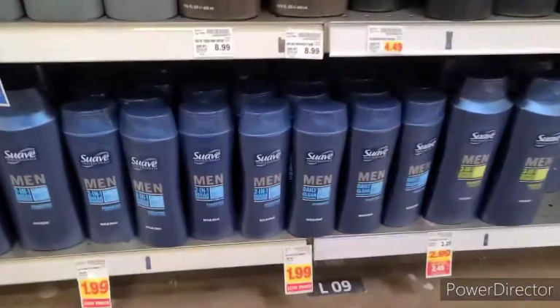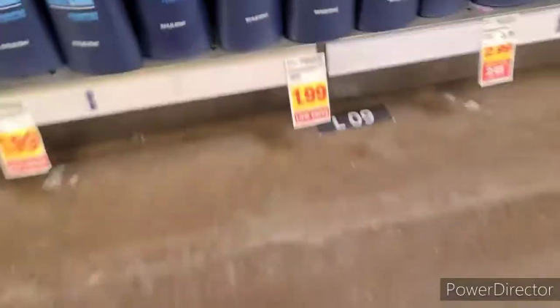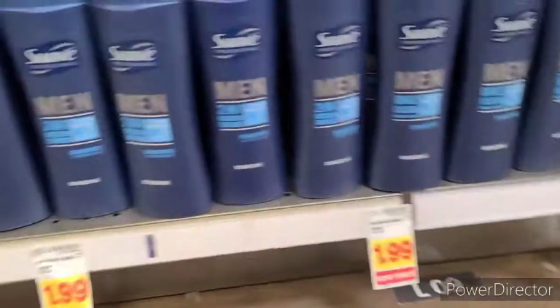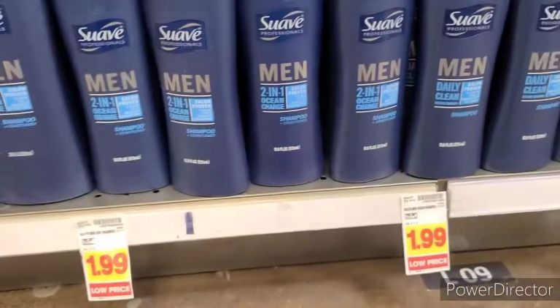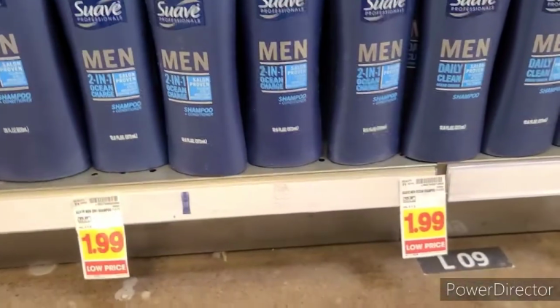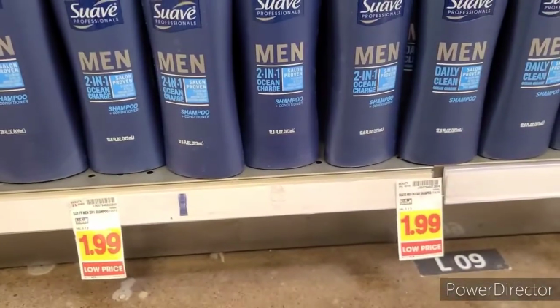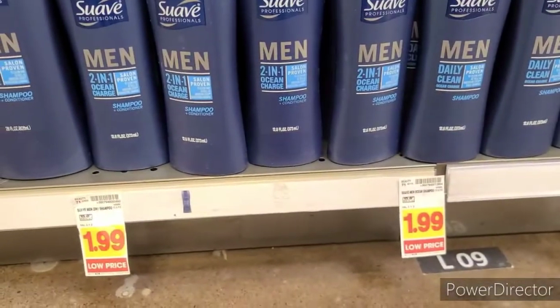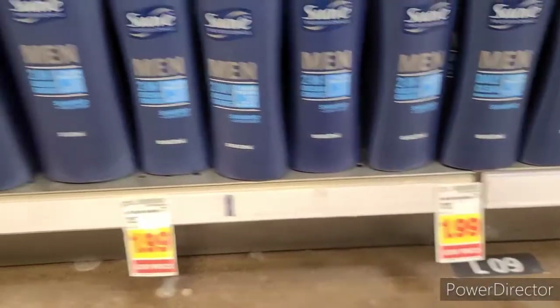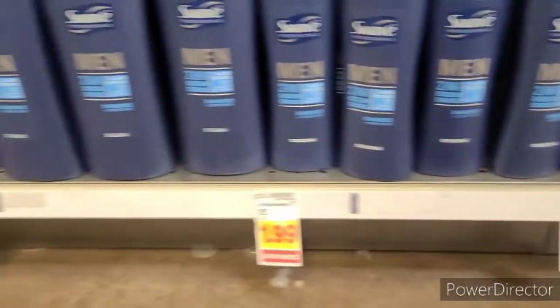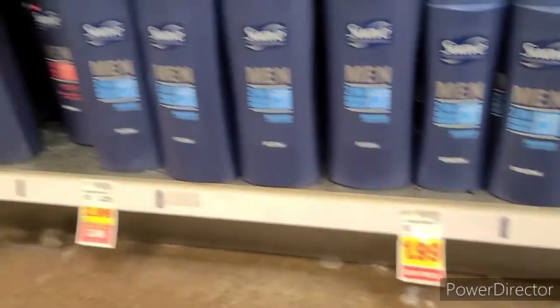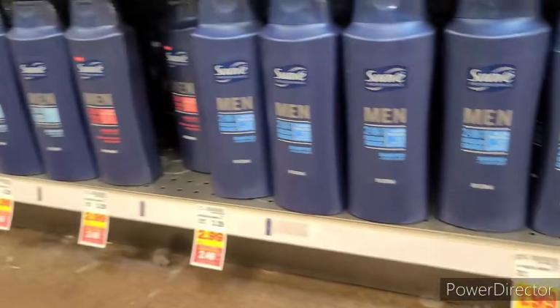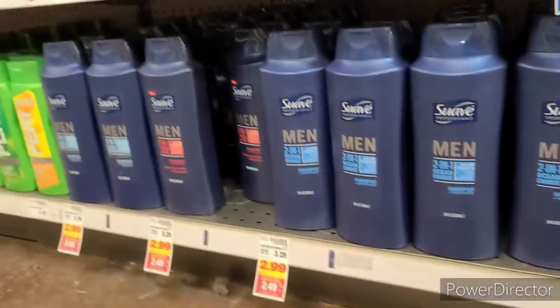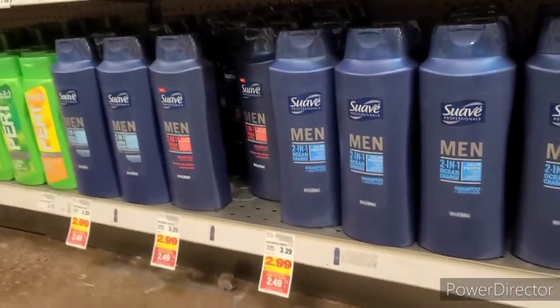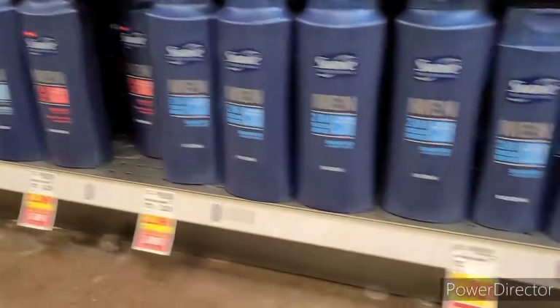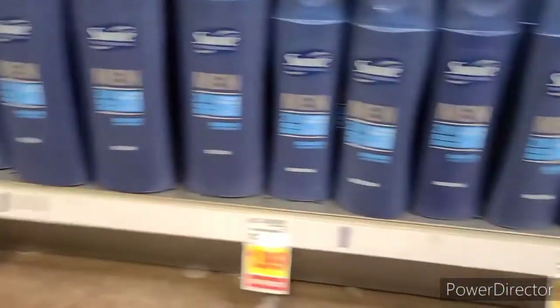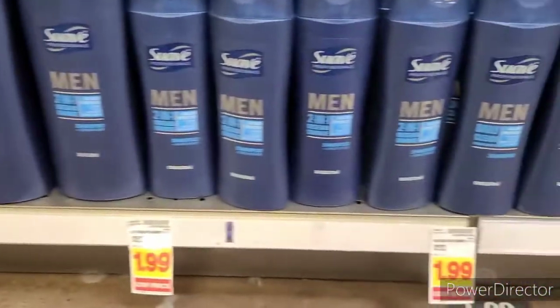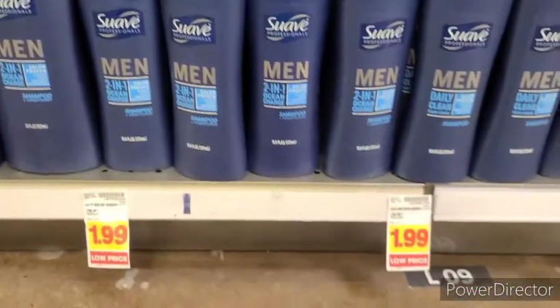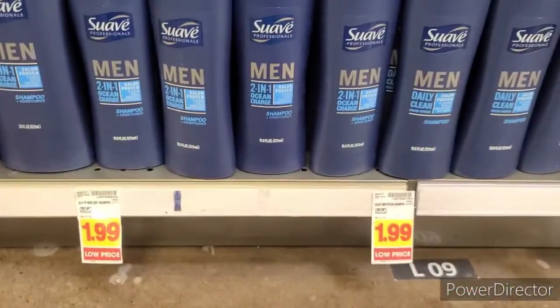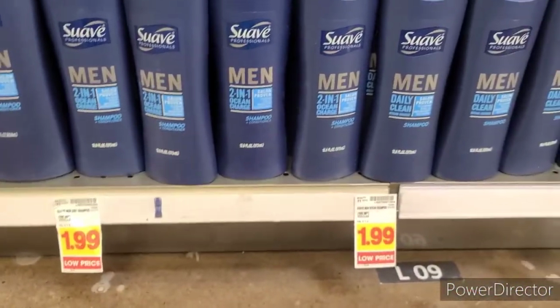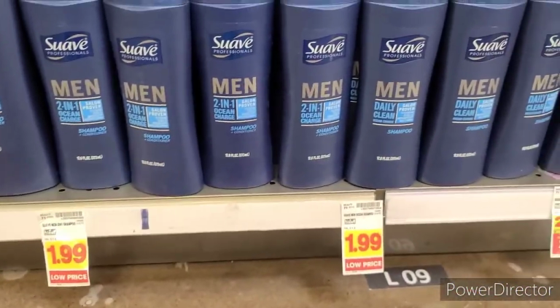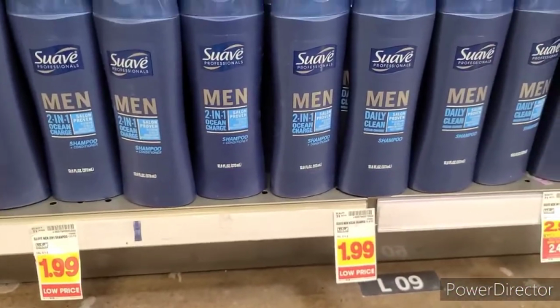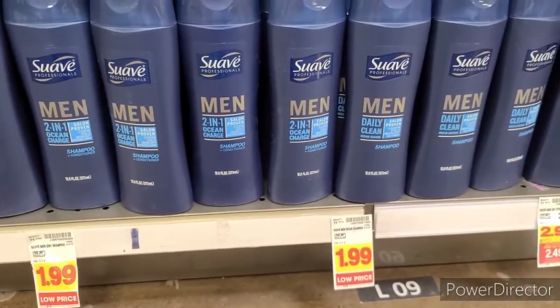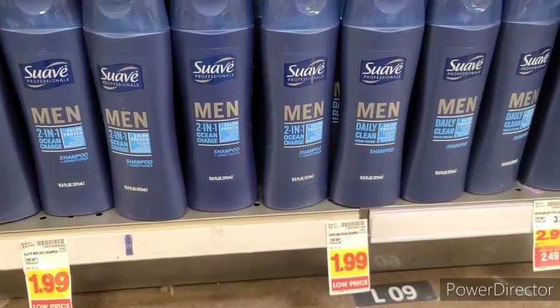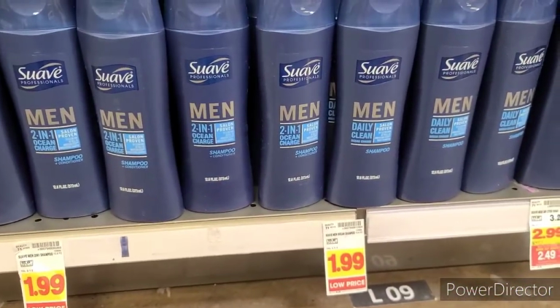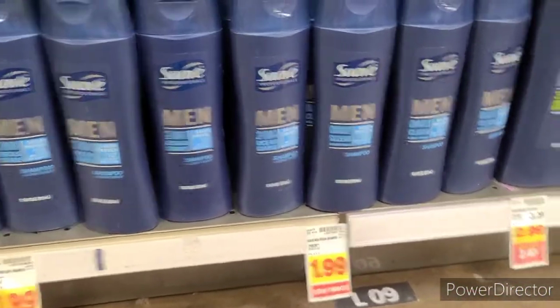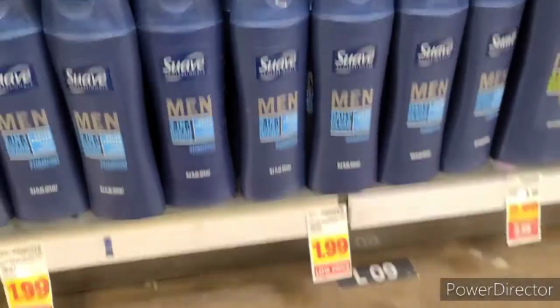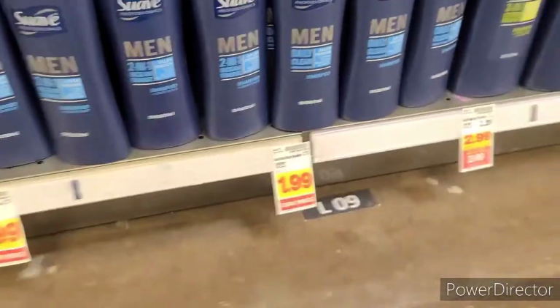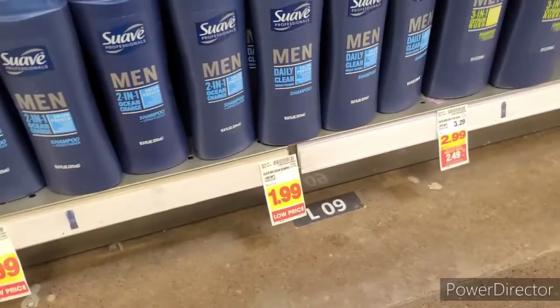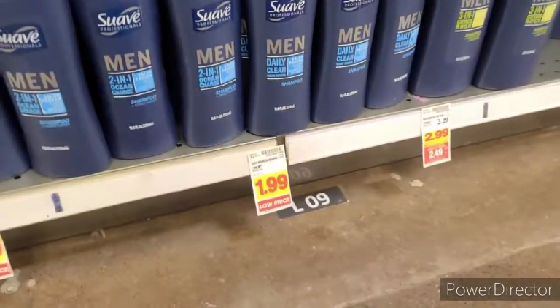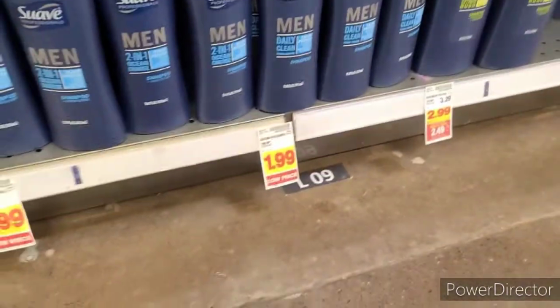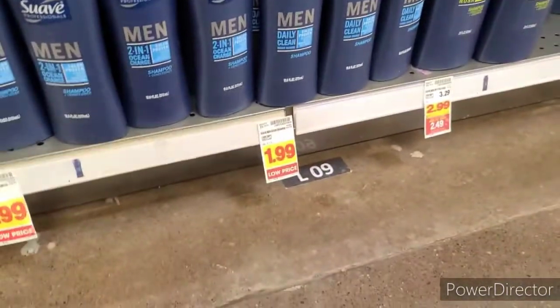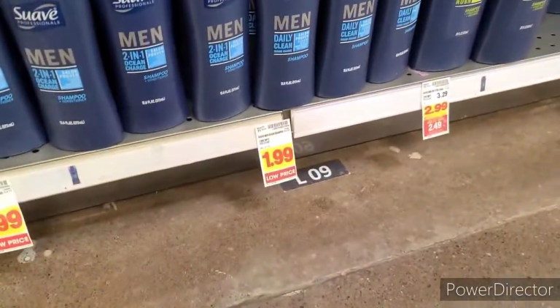I was thinking about getting the Suave Men here instead of Walmart, but the cheaper variety I was looking for was out of stock. Definitely check these out if Fred Meyer is your only store.